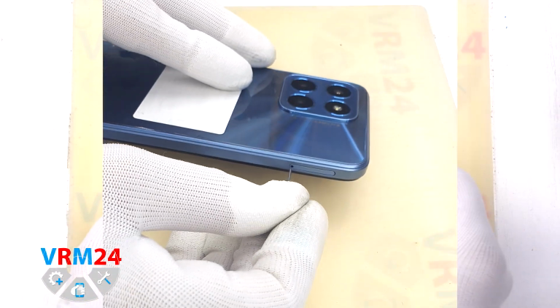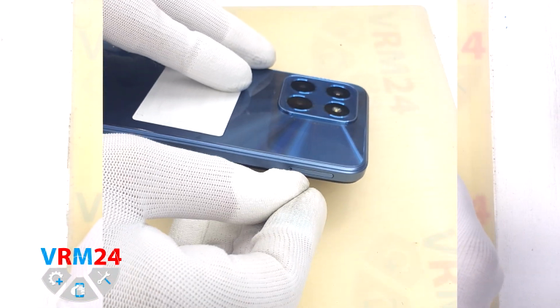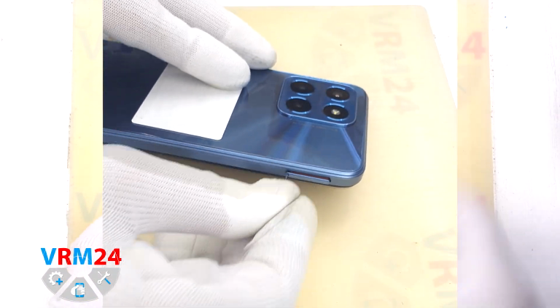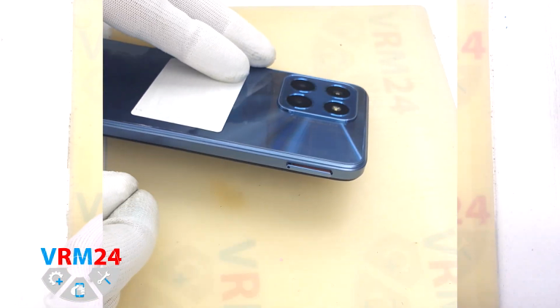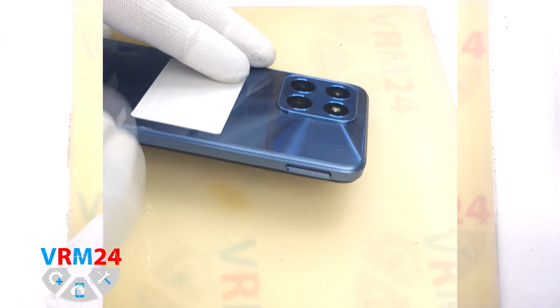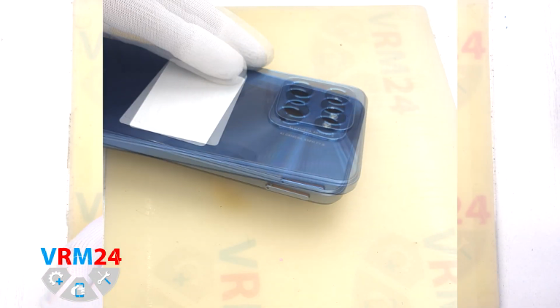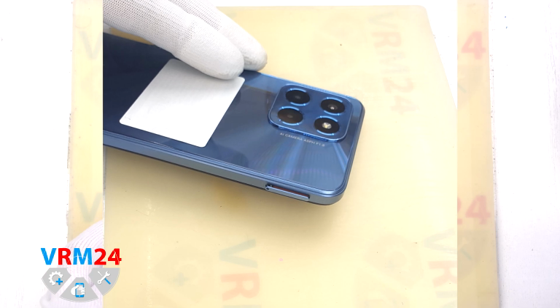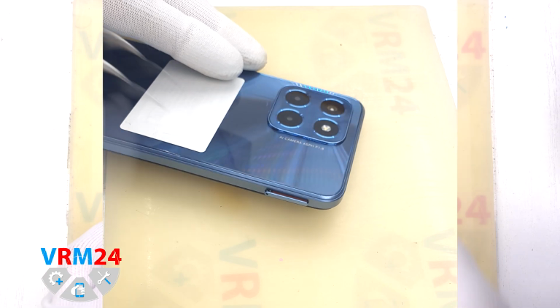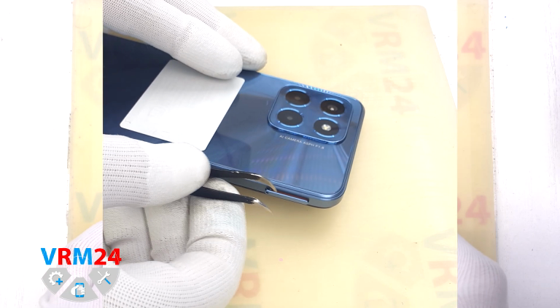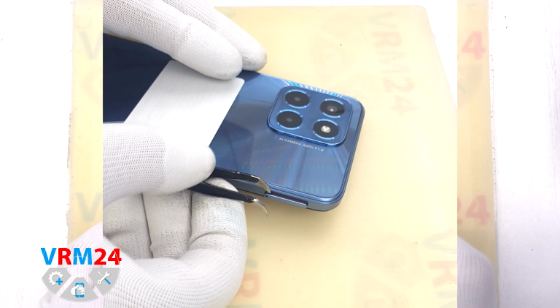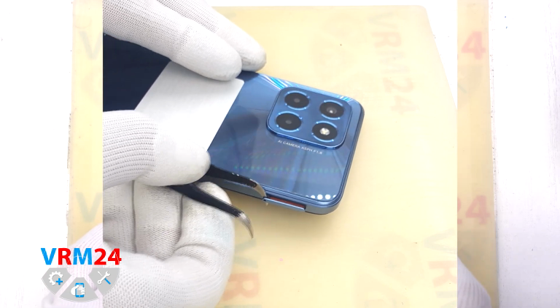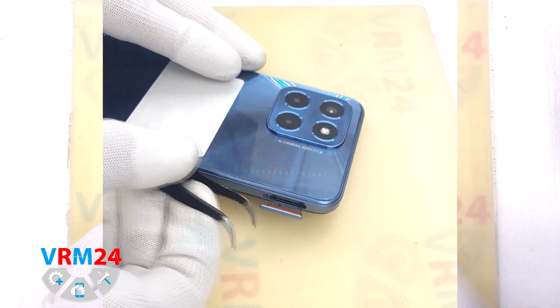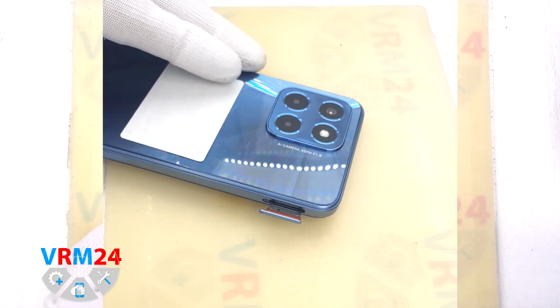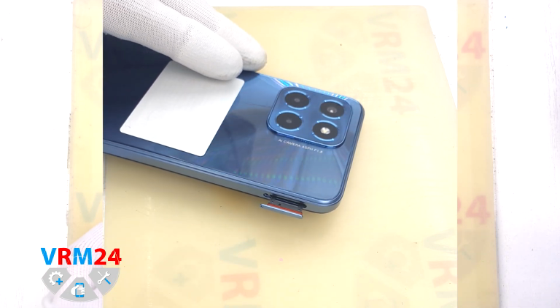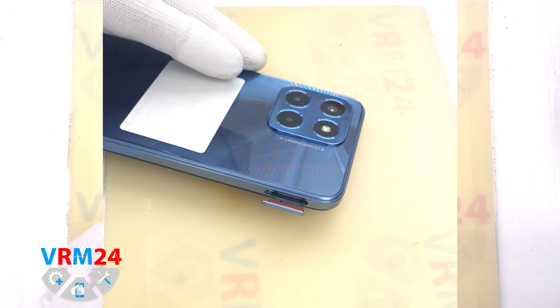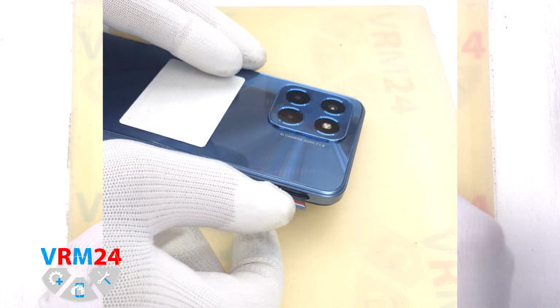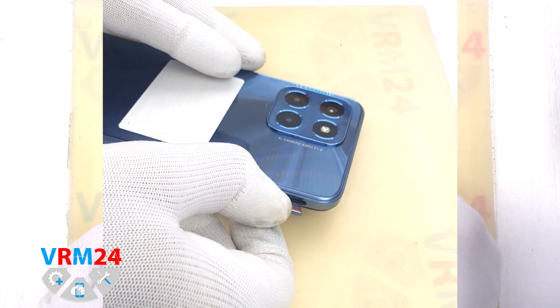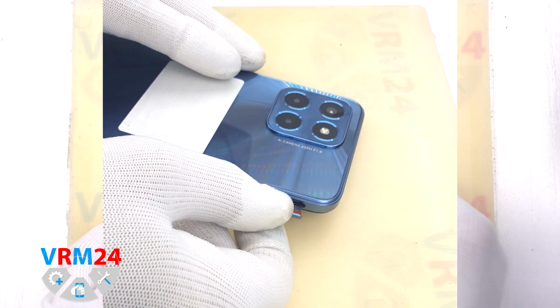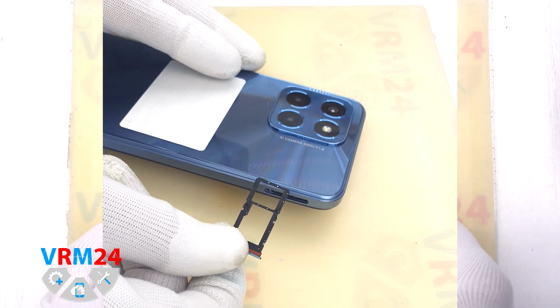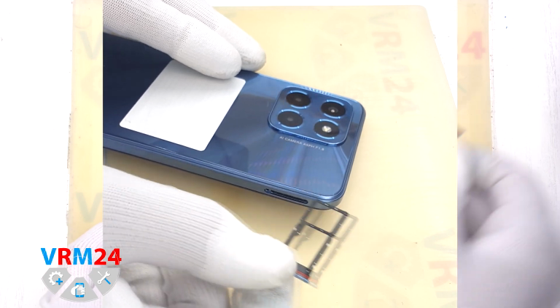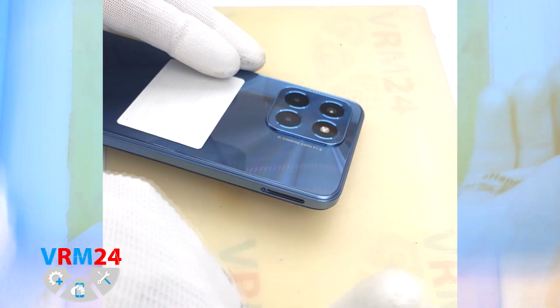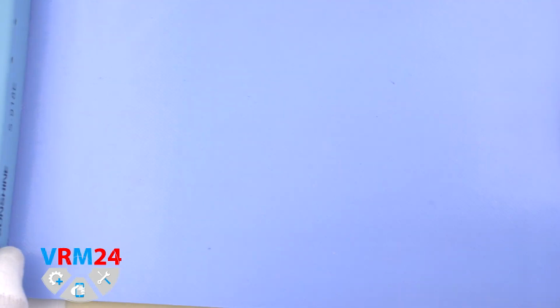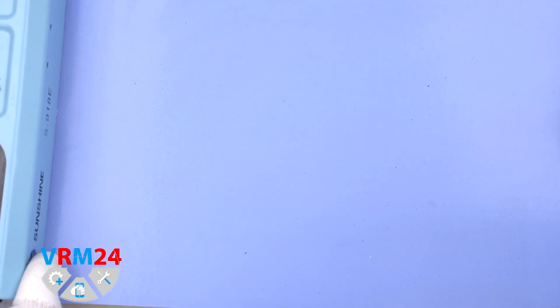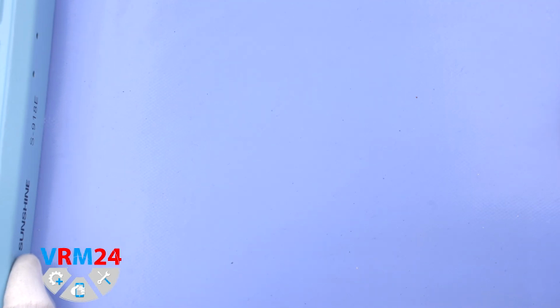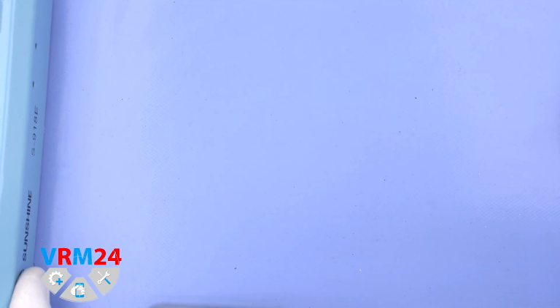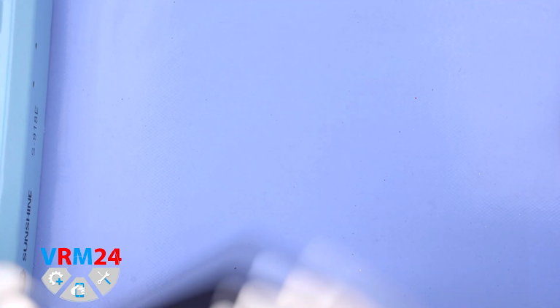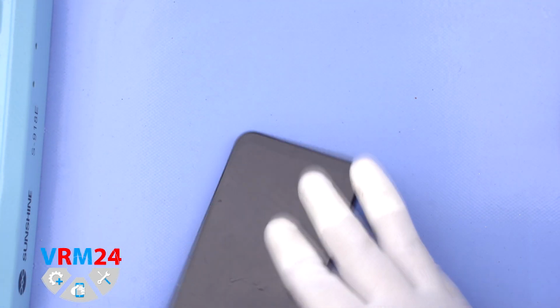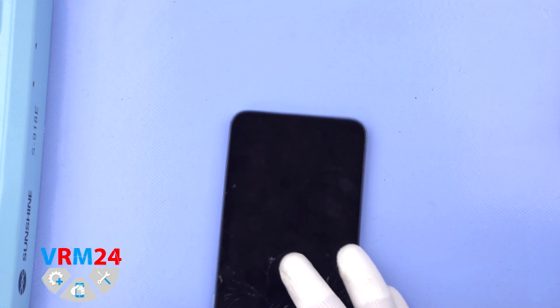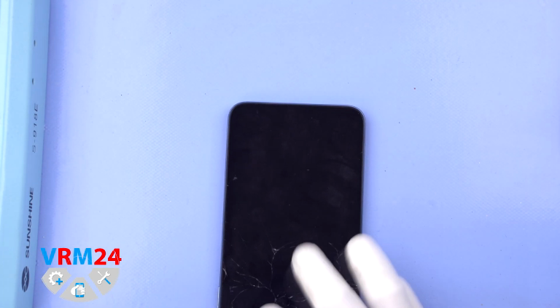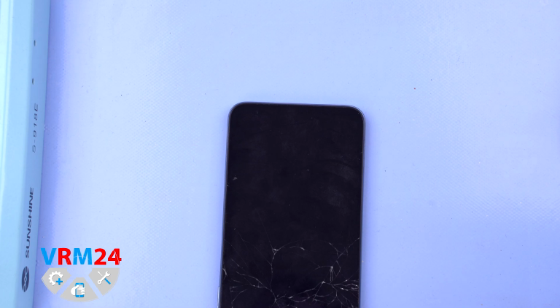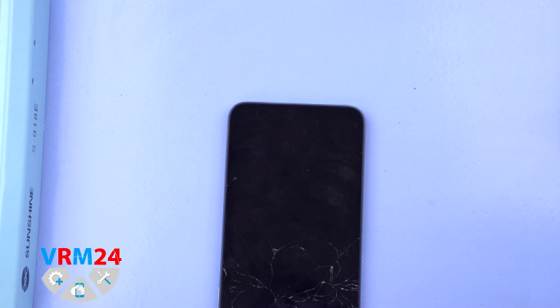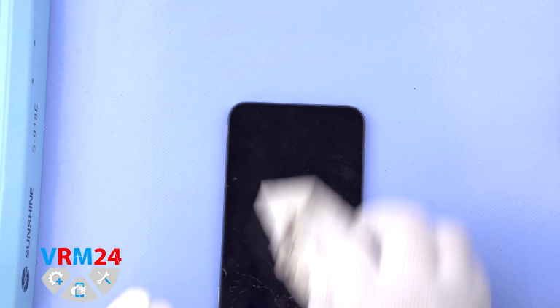First of all, we need to remove the SIM tray. To do this, we use a special tool, insert it into the hole and carefully push out the SIM tray. If the tray doesn't come out well, we can additionally use tweezers.